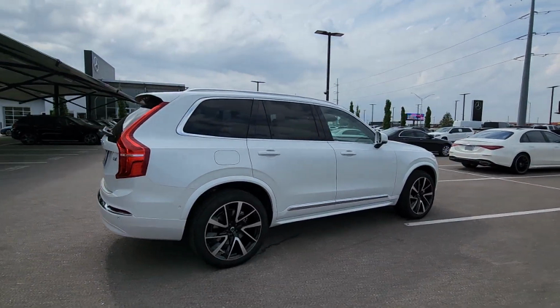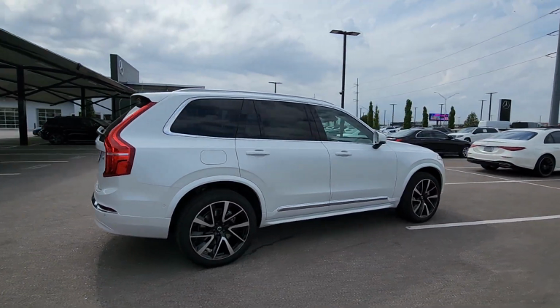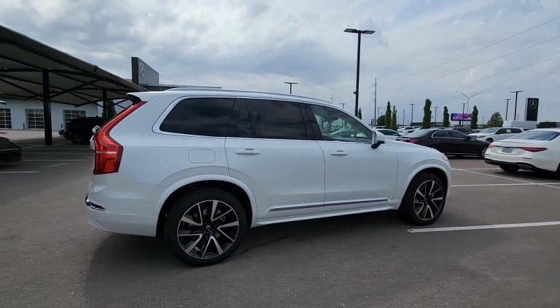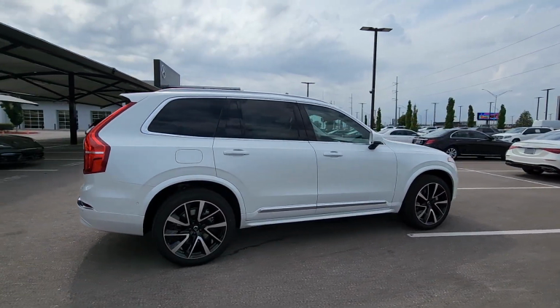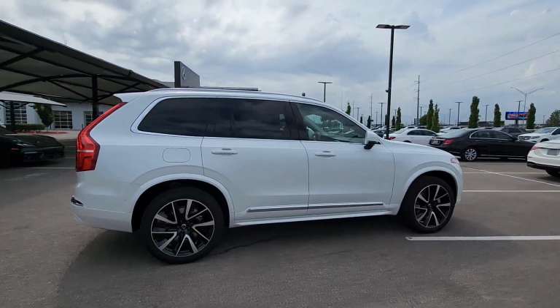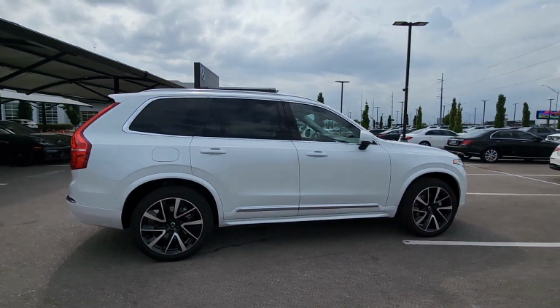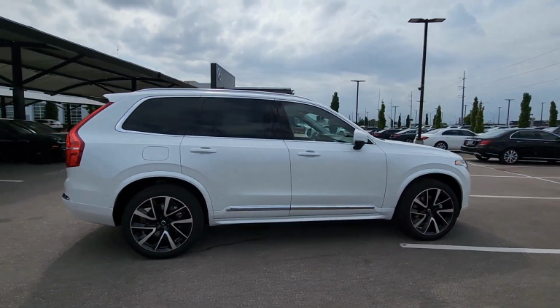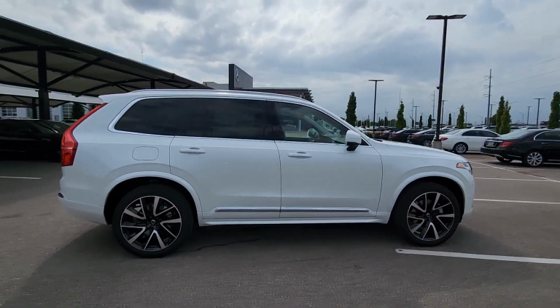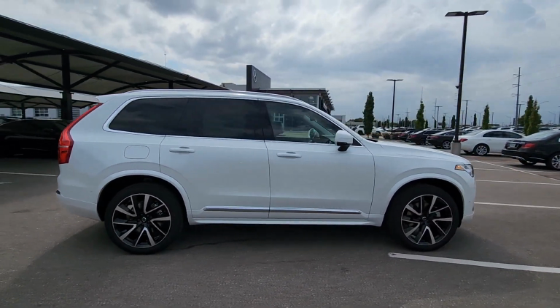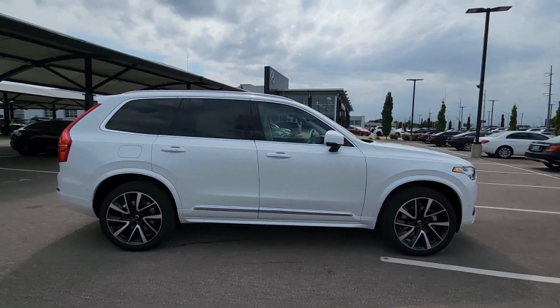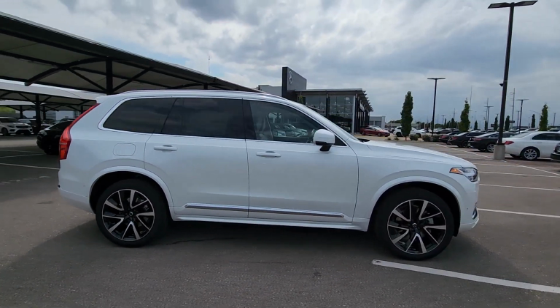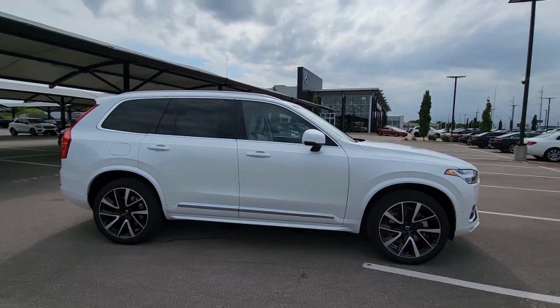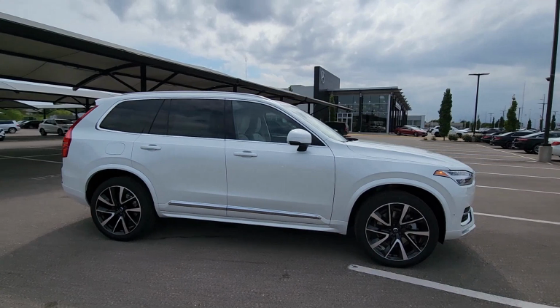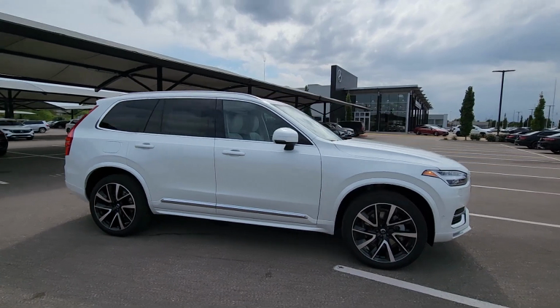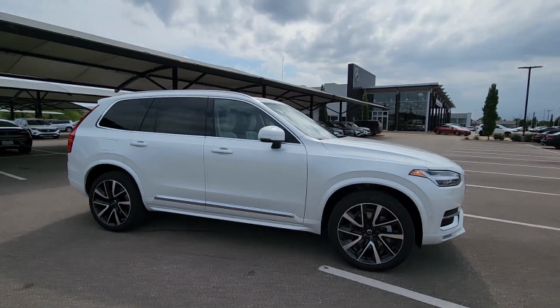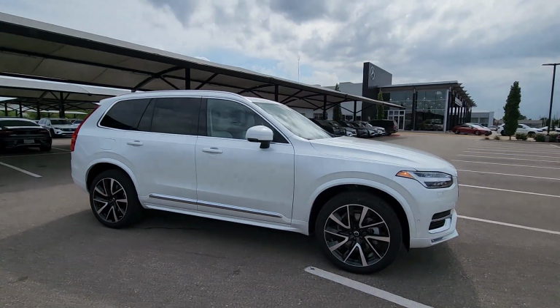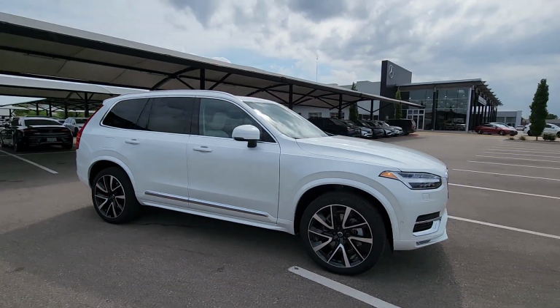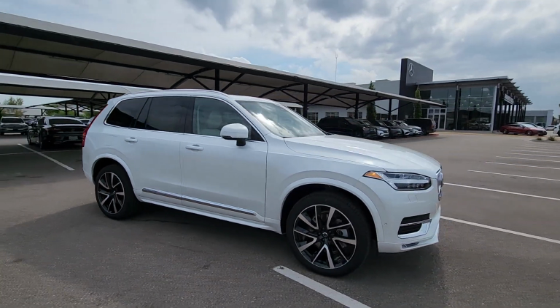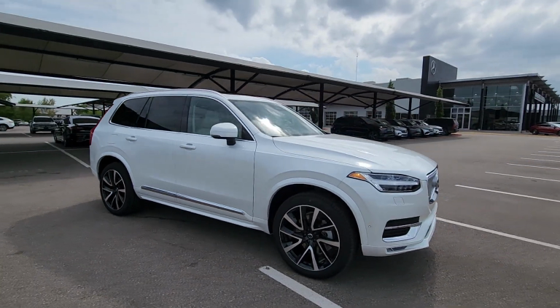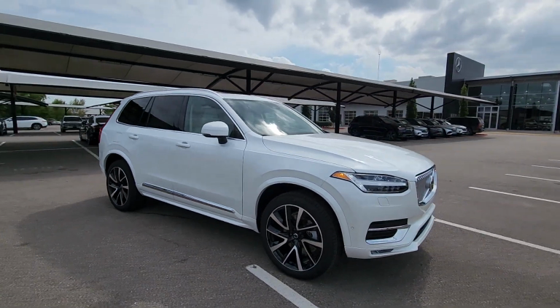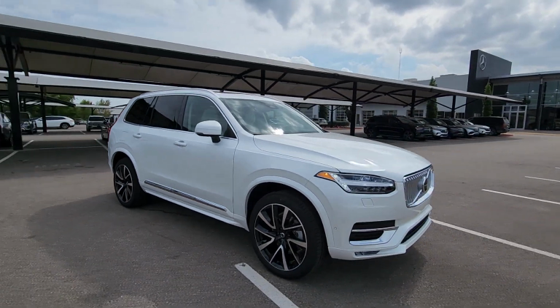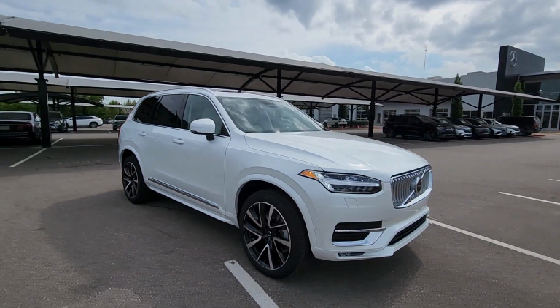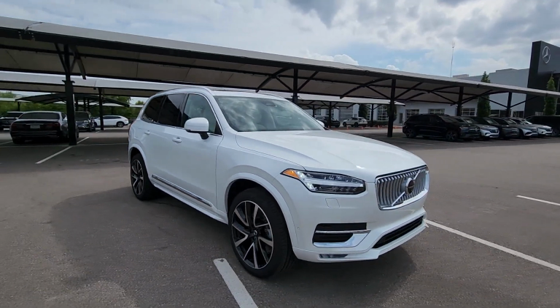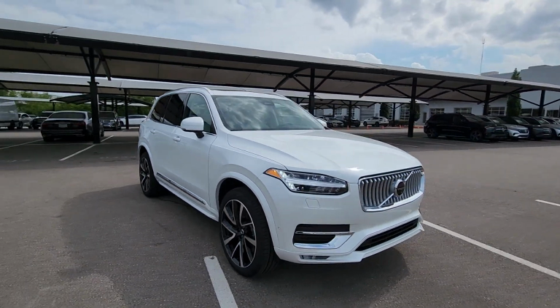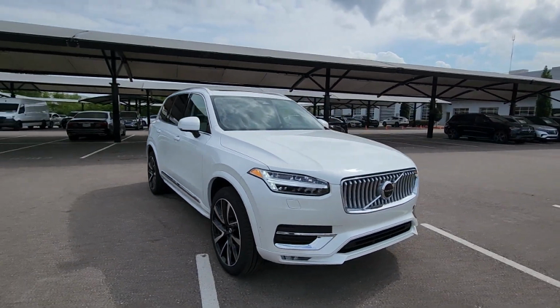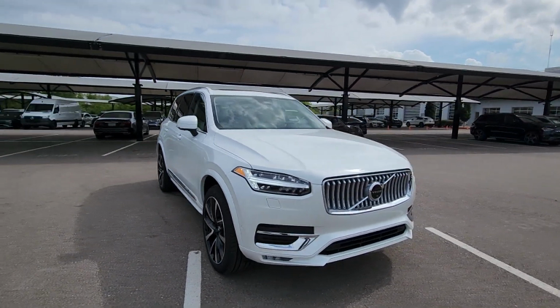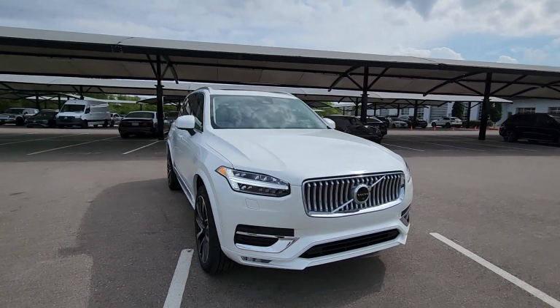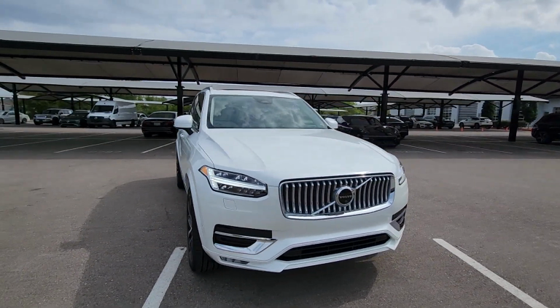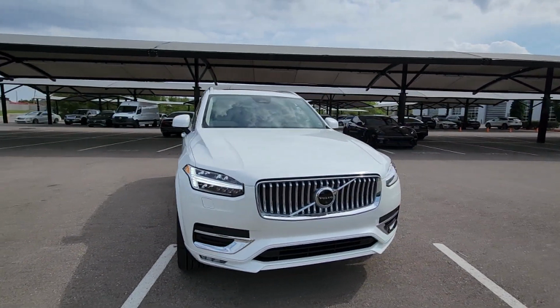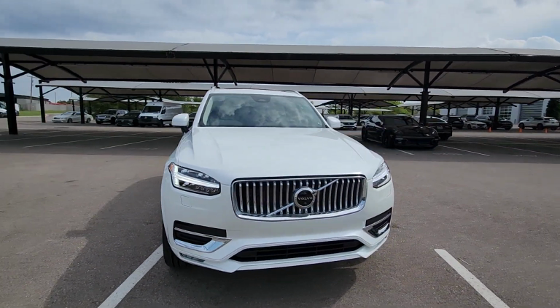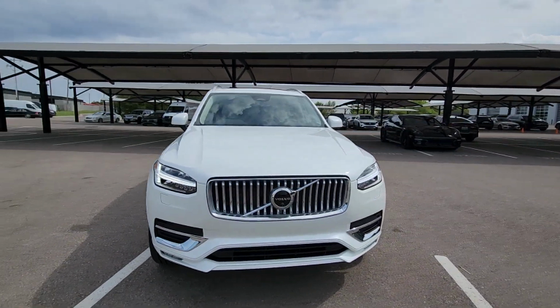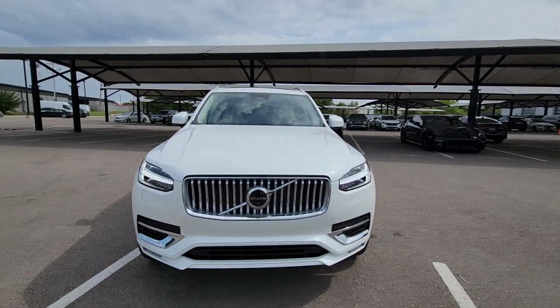Its inspired design, premium comfort, and satisfying performance make each journey a delight. The following are some of this vehicle's highlighted options.